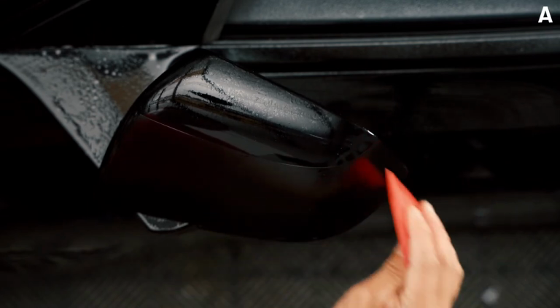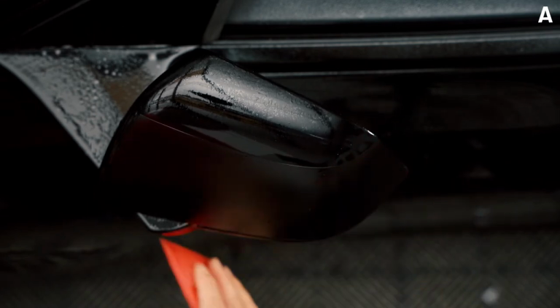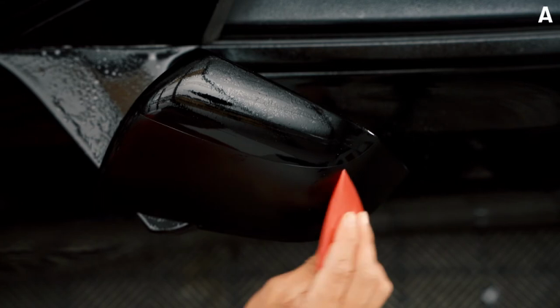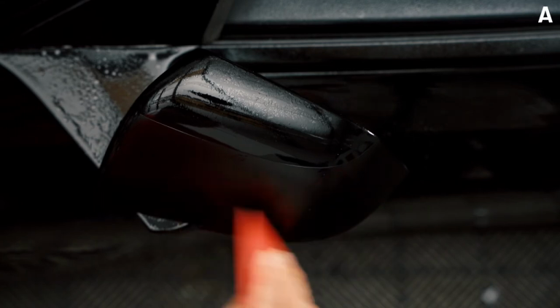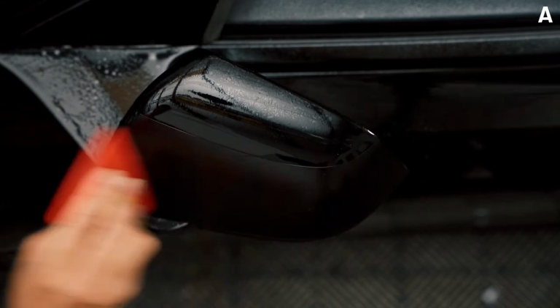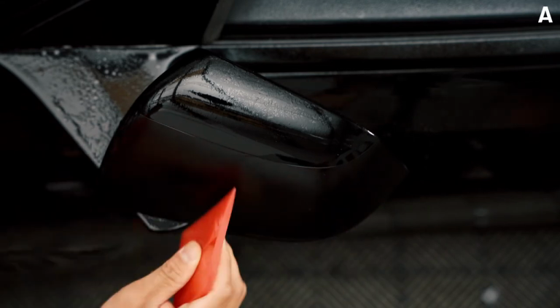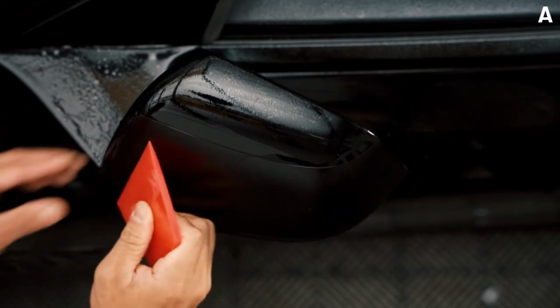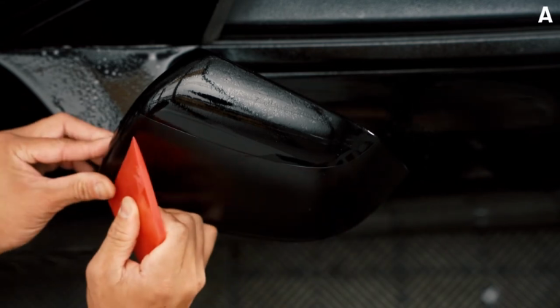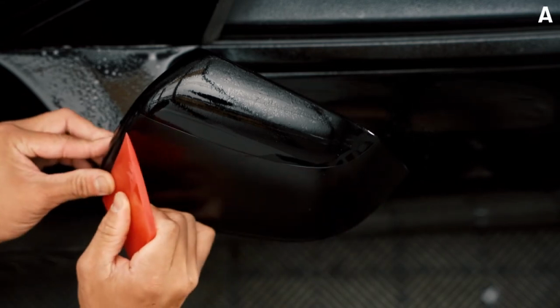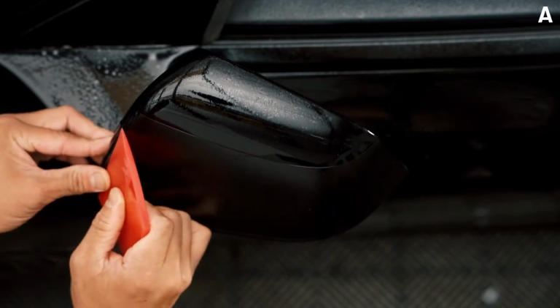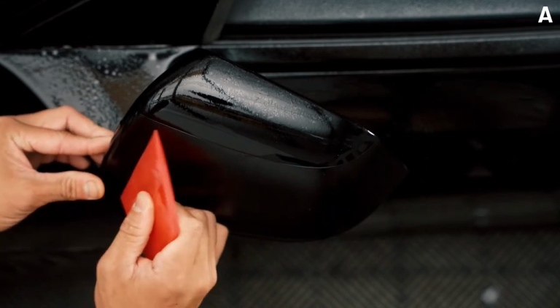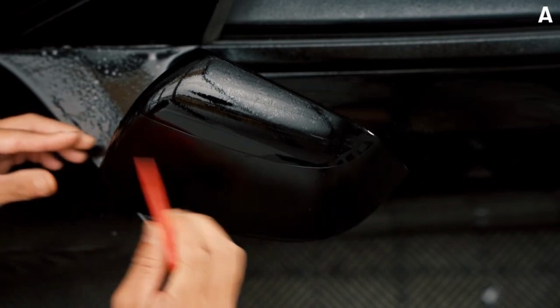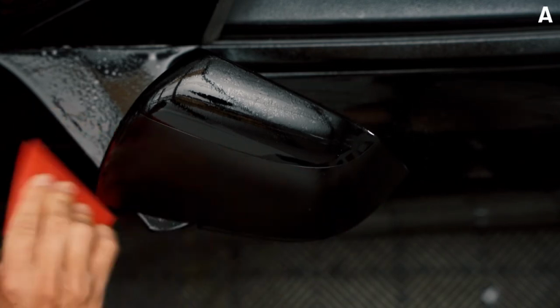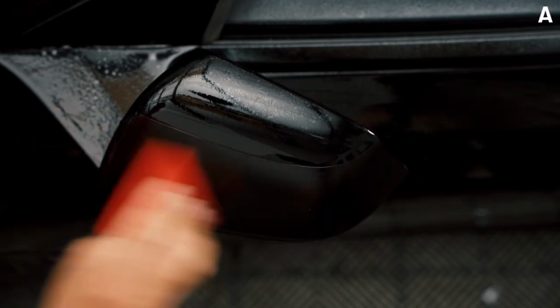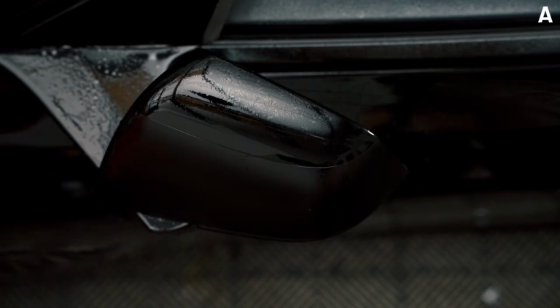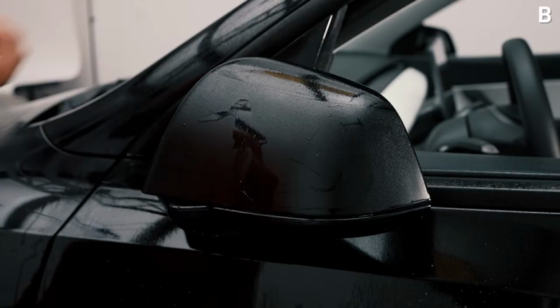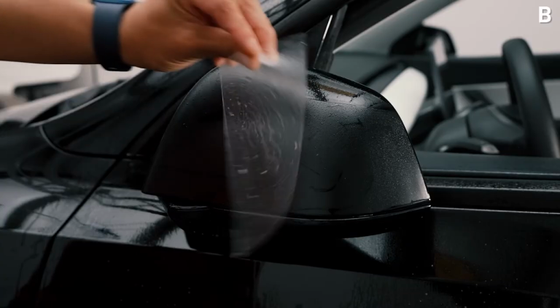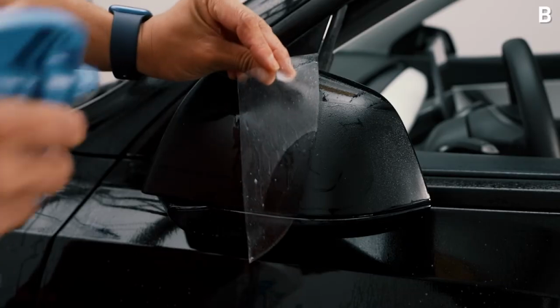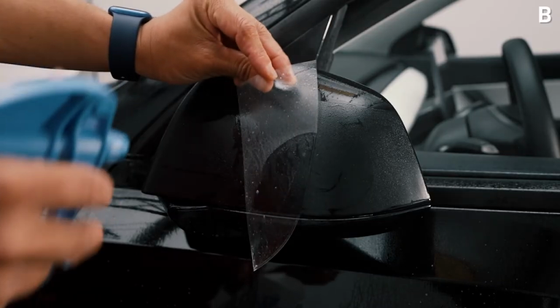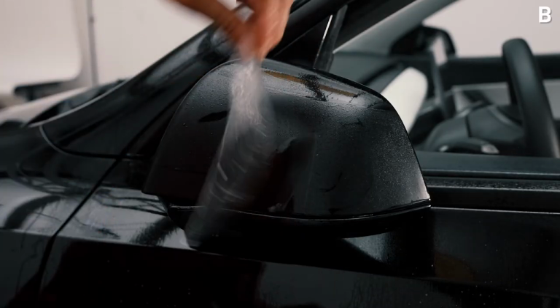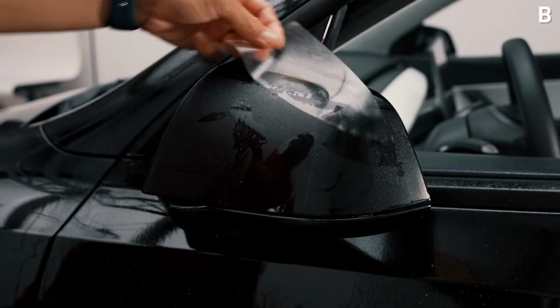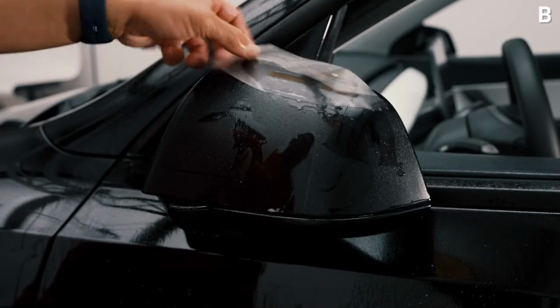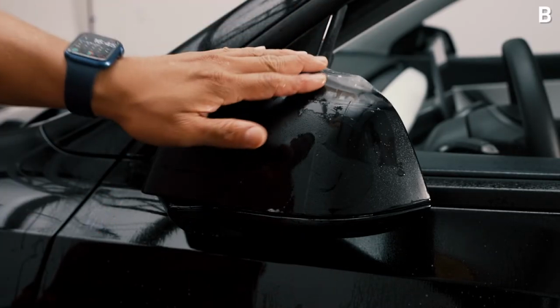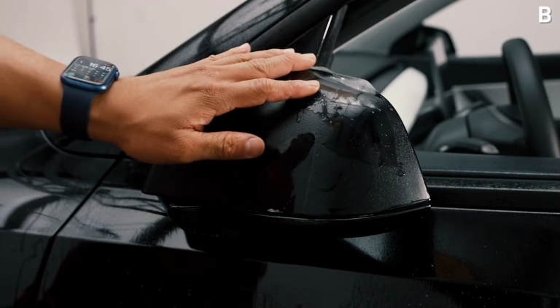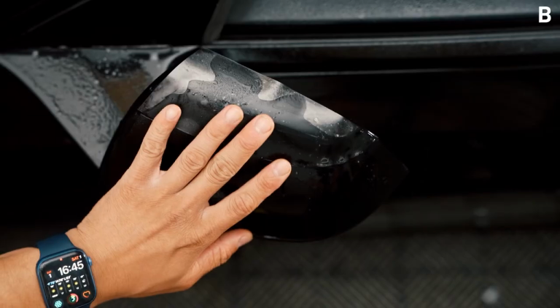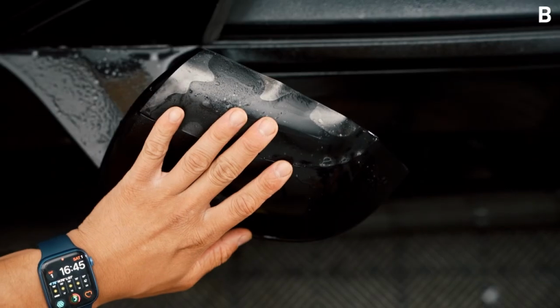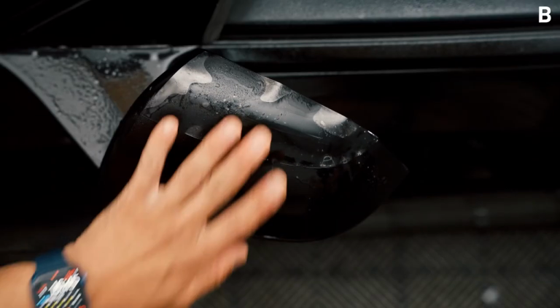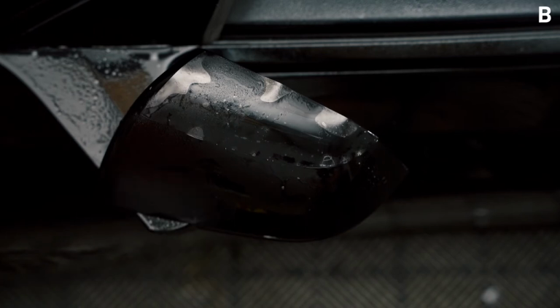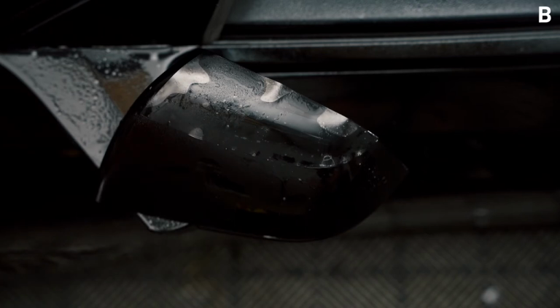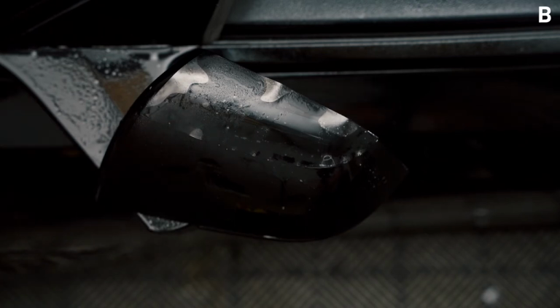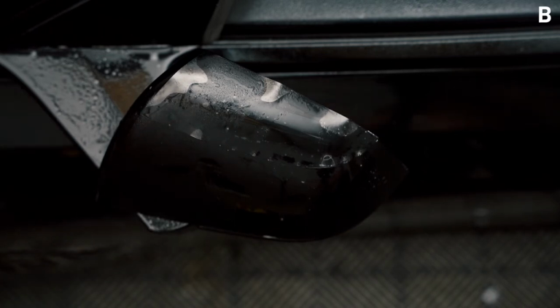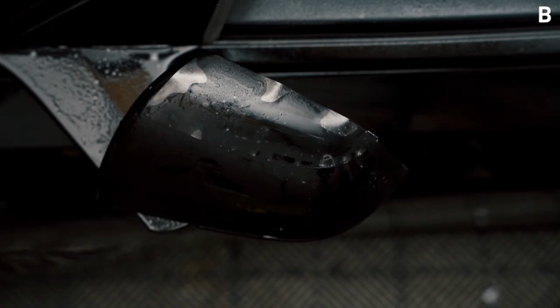This is really important because we are seaming the two pieces together. Go ahead and grab piece B and spray slip solution on the bottom and the top side, then go ahead and lay it down.